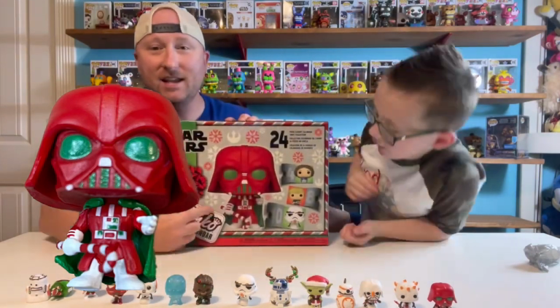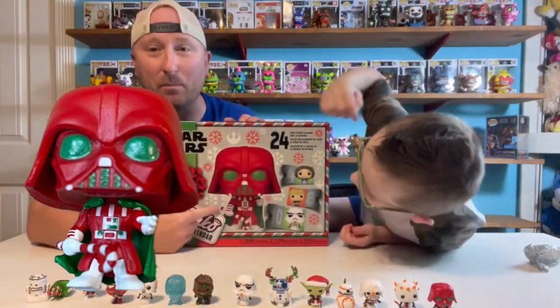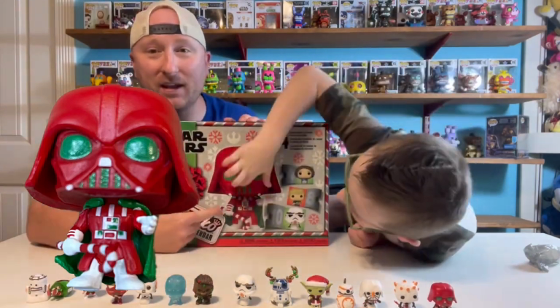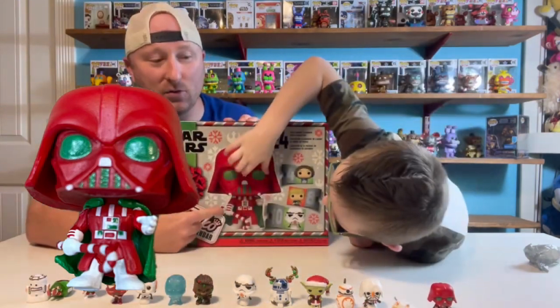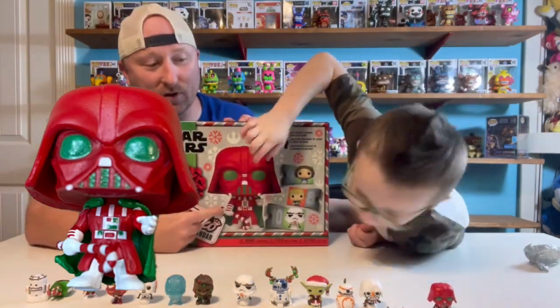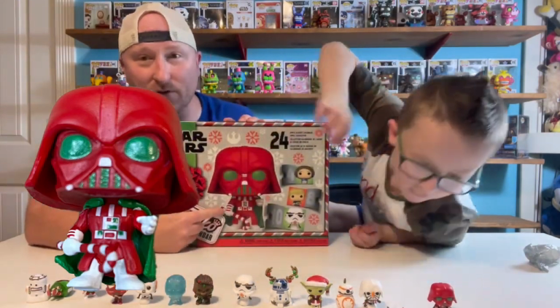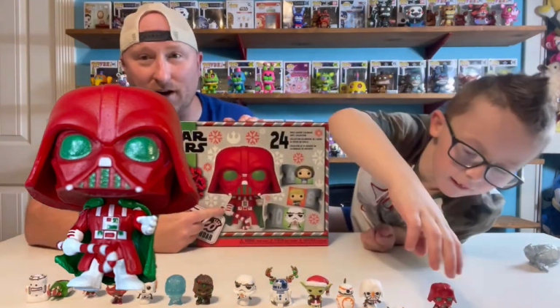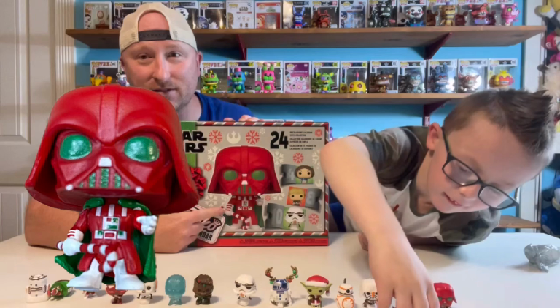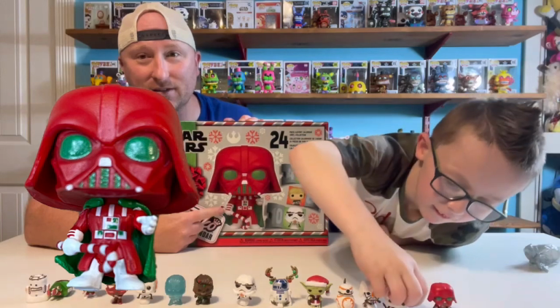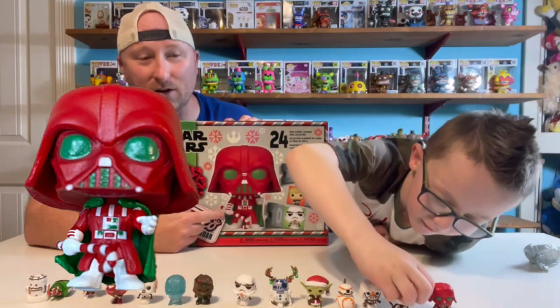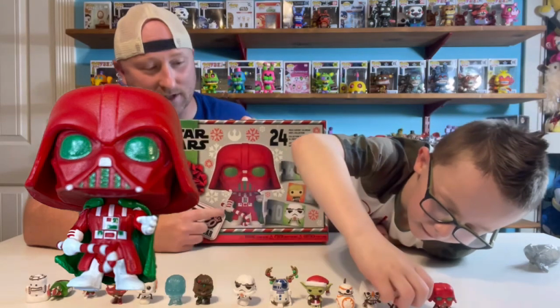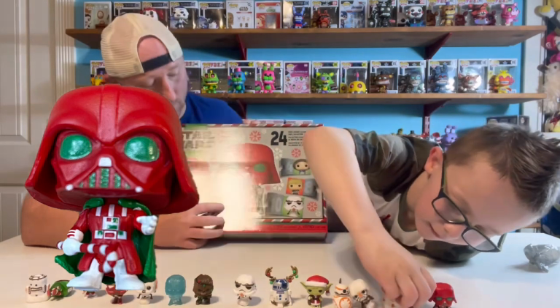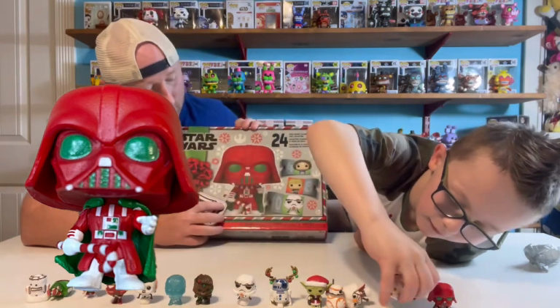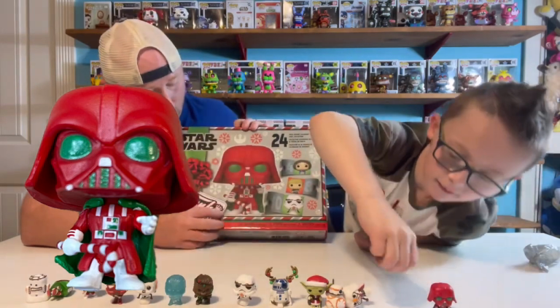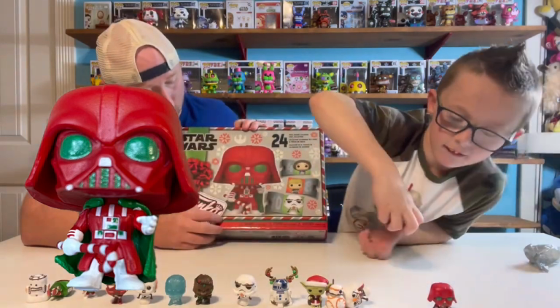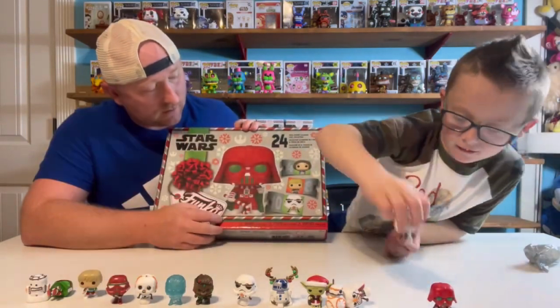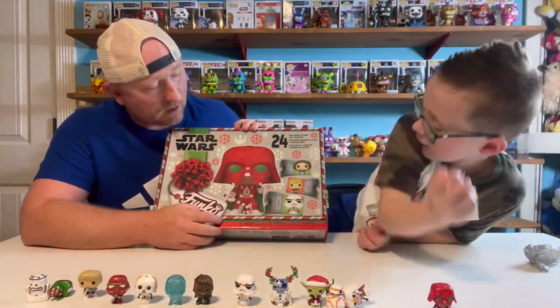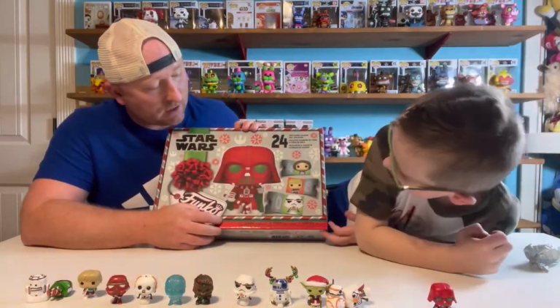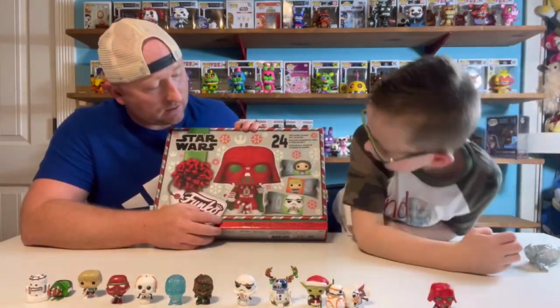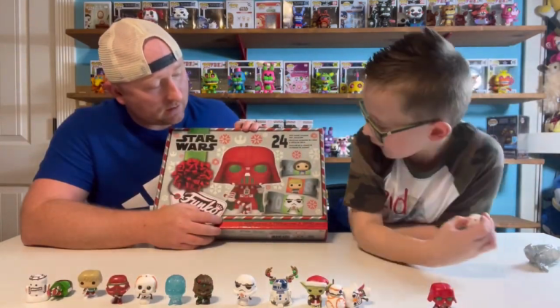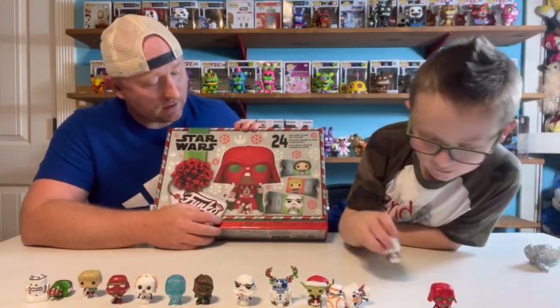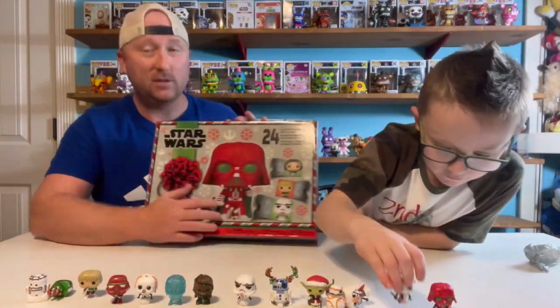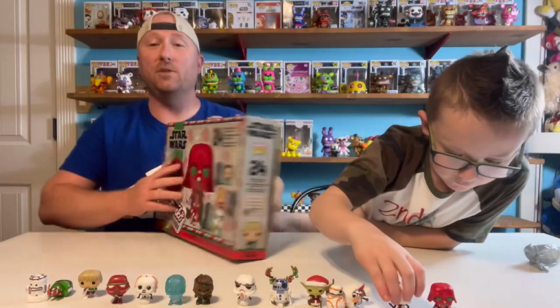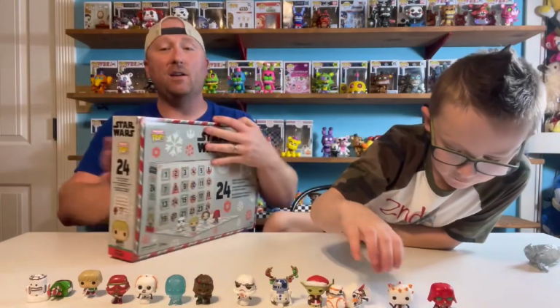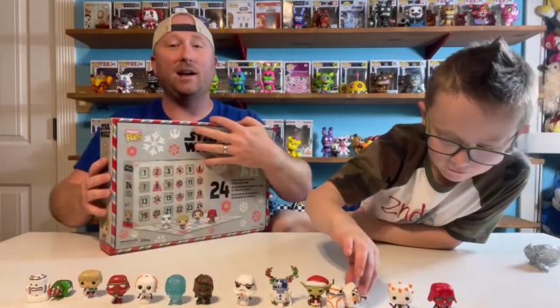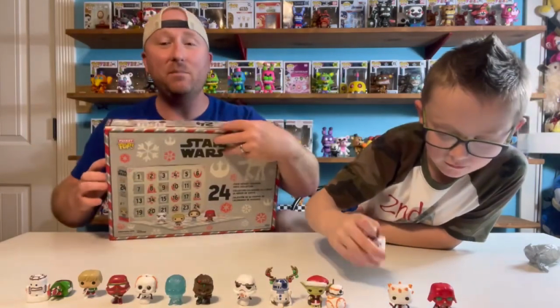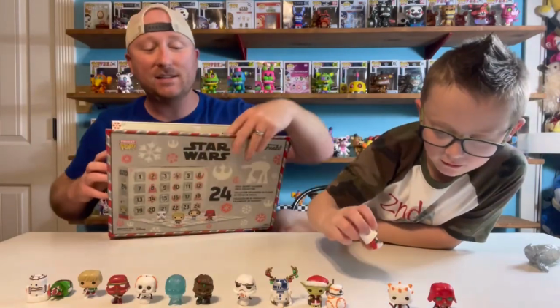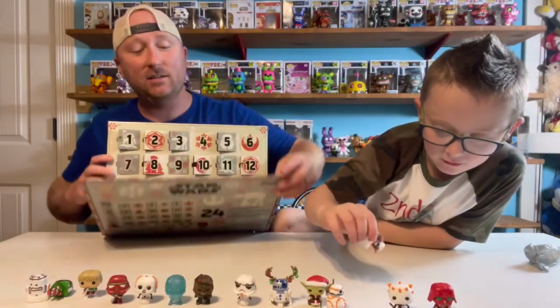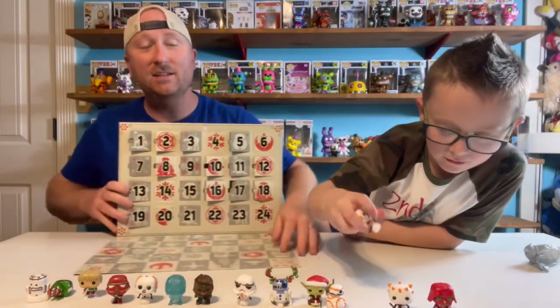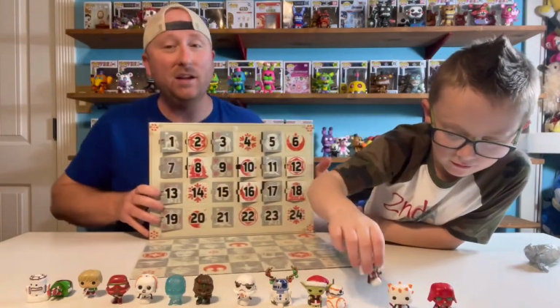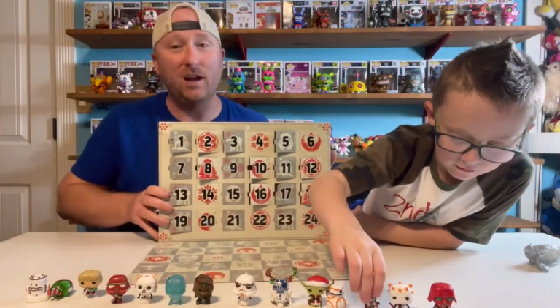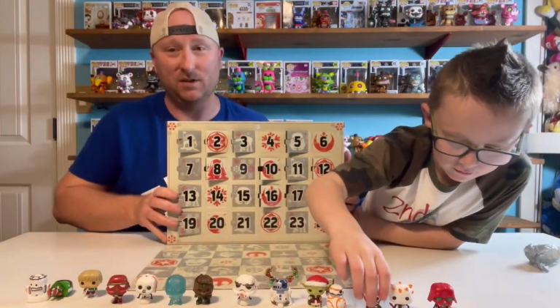He is the big huge one on the box — let's flip the box around. That's him! So now I'm guessing it's complete randomness.